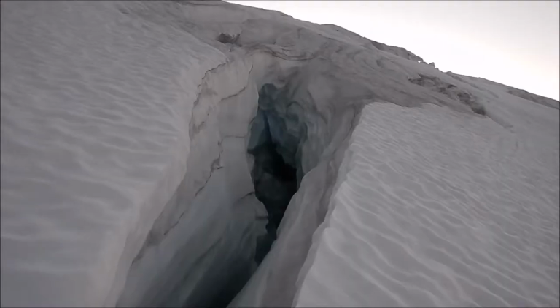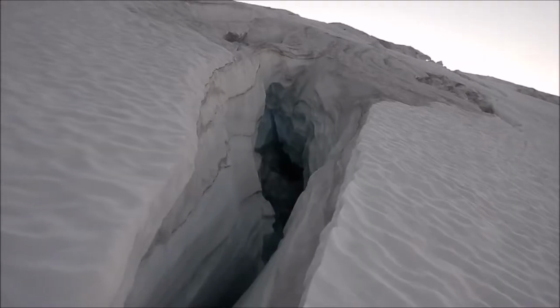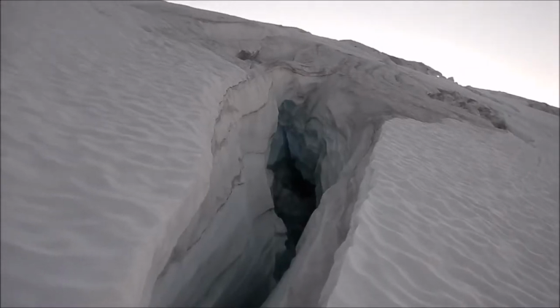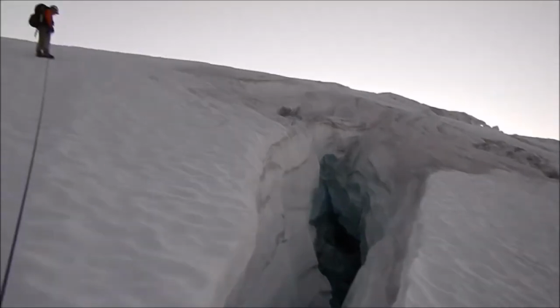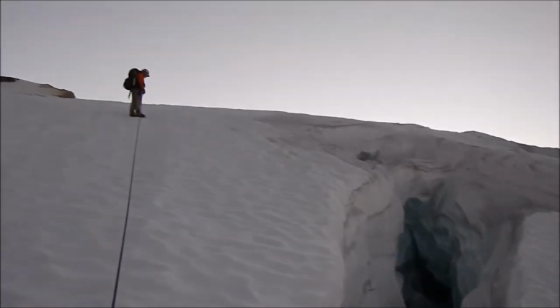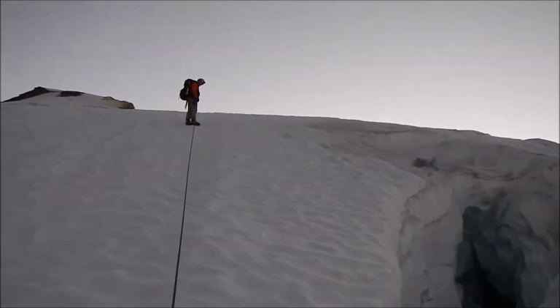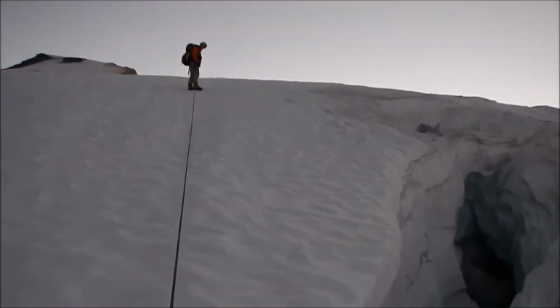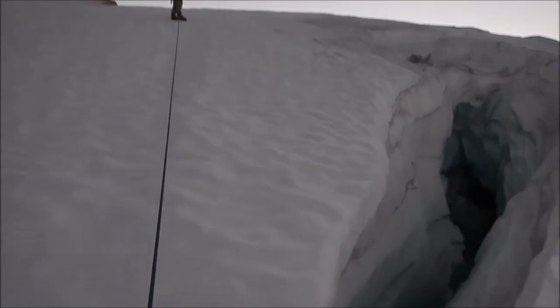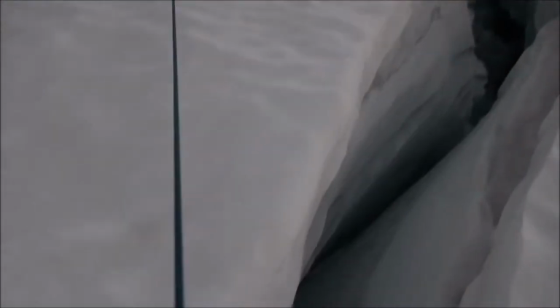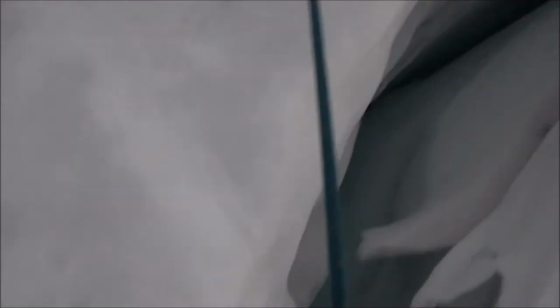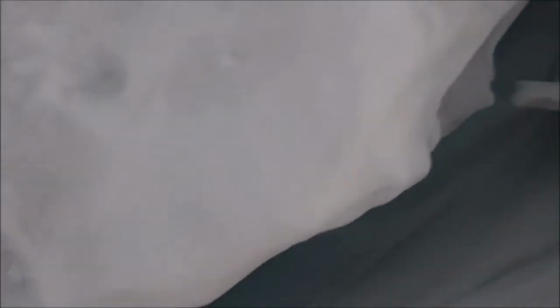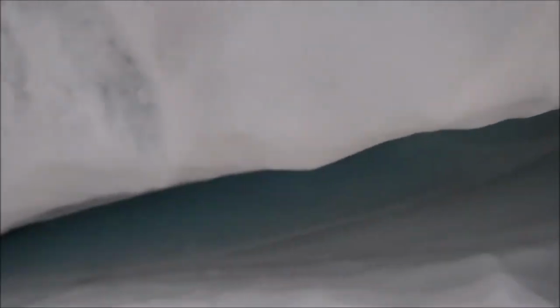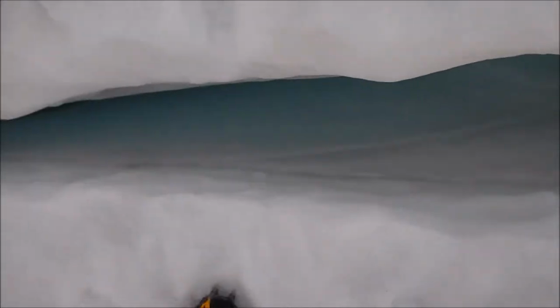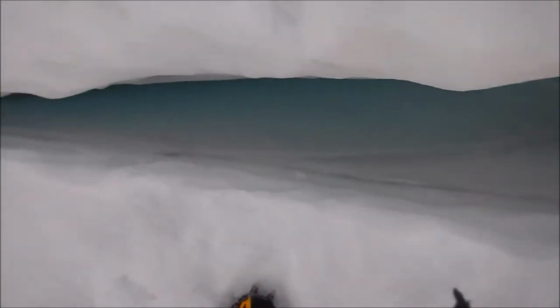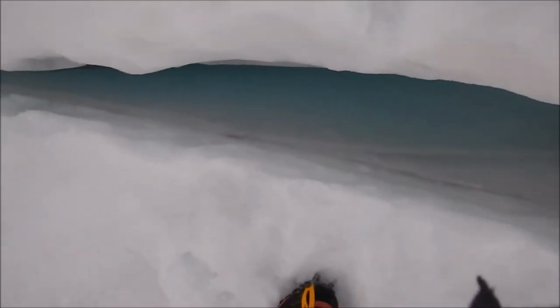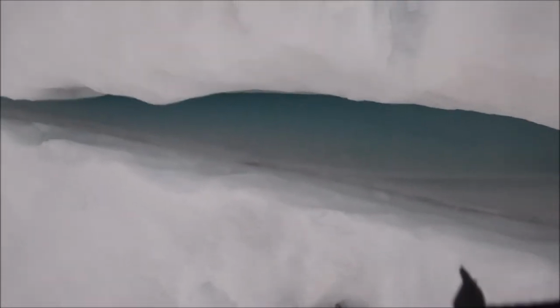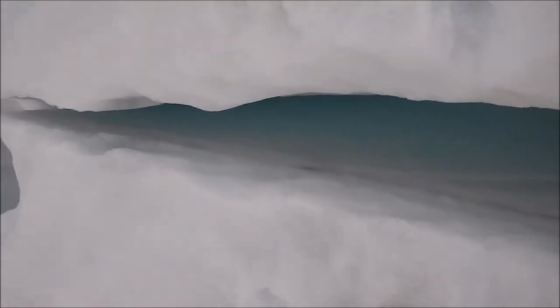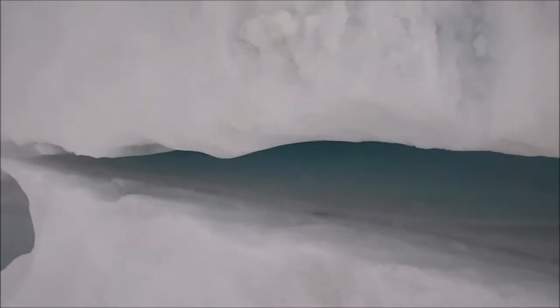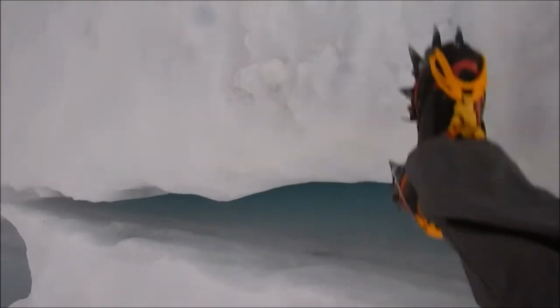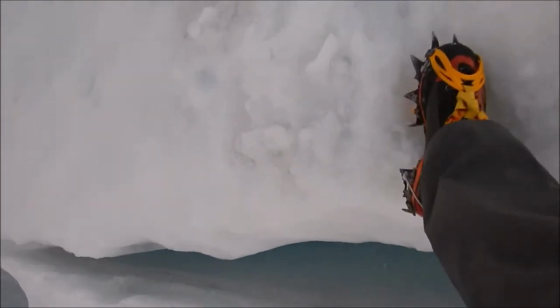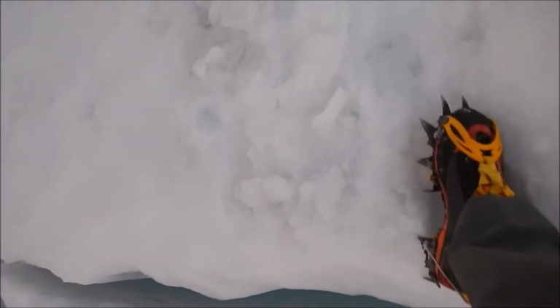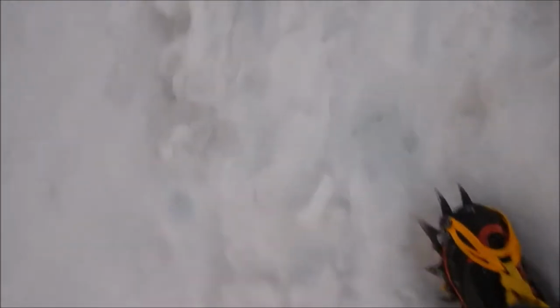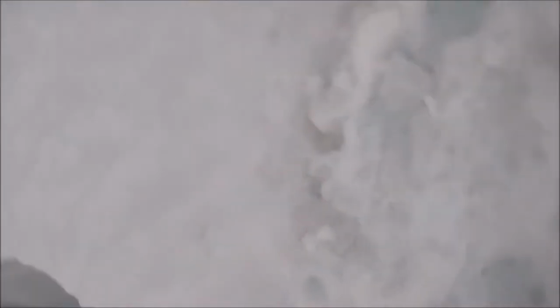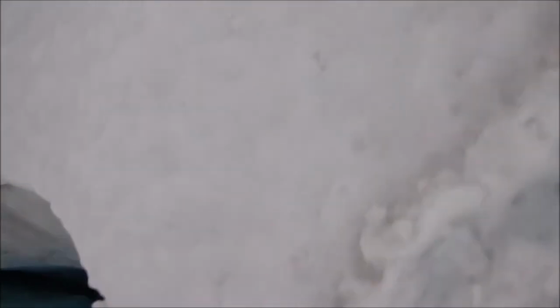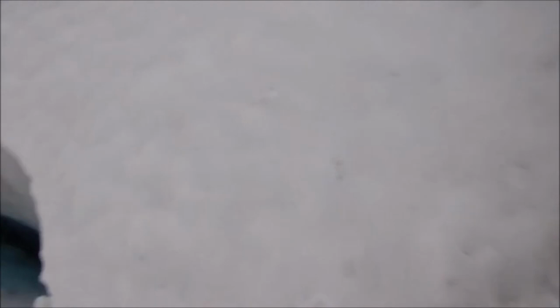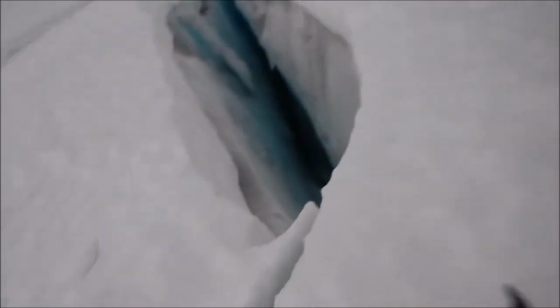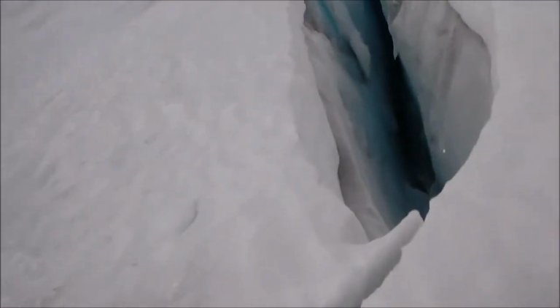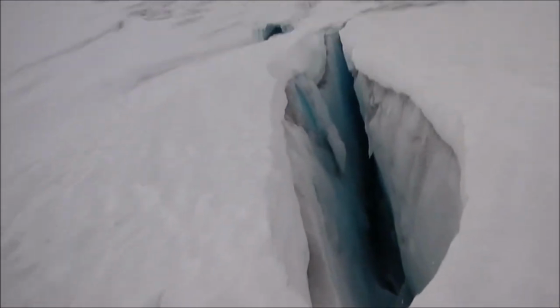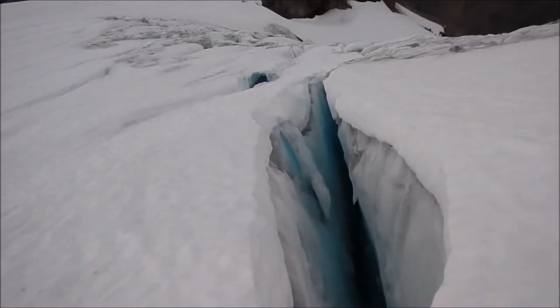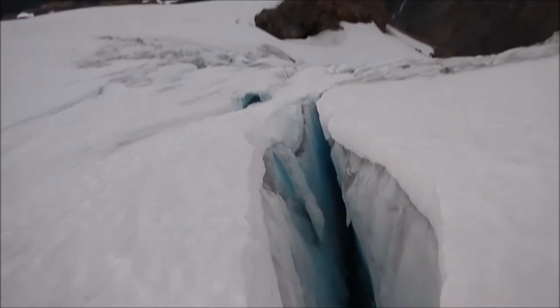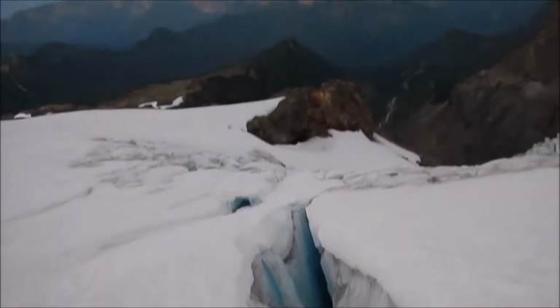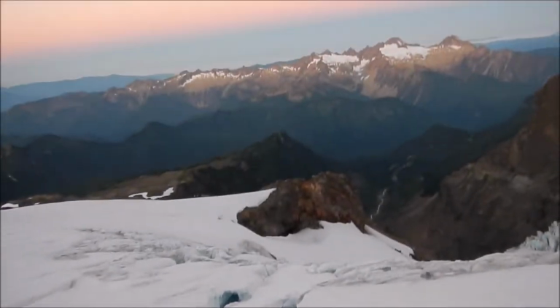Another big deep crevasse. I'm going to cross it right here, and the crevasse continues on down that way.